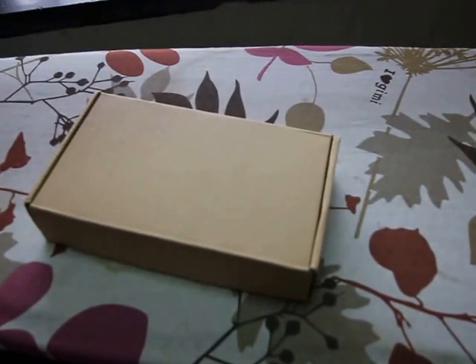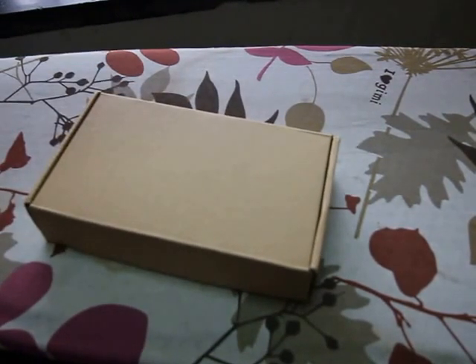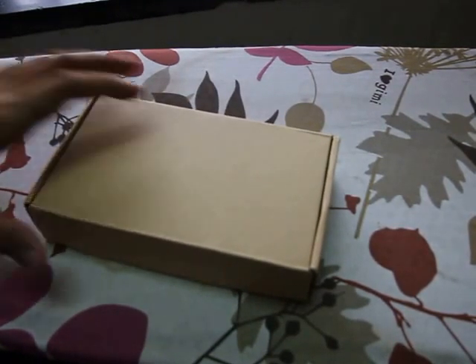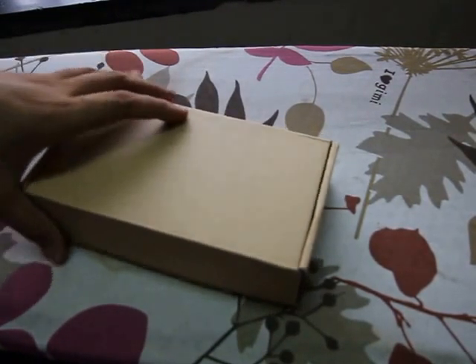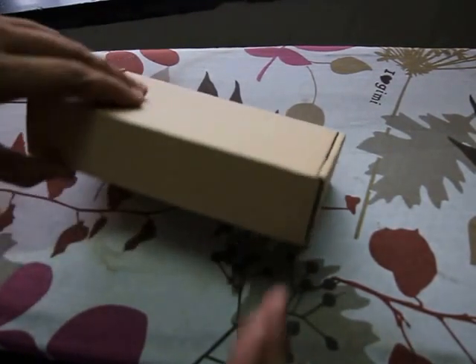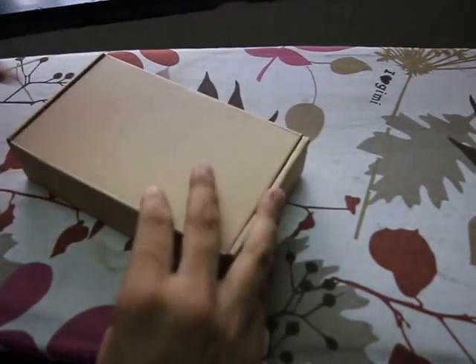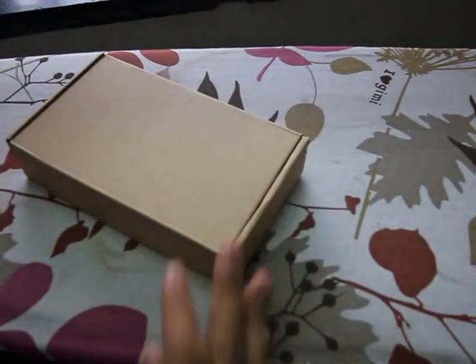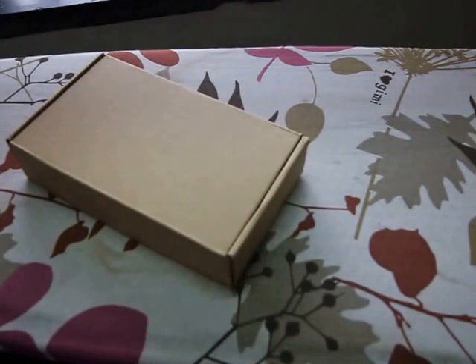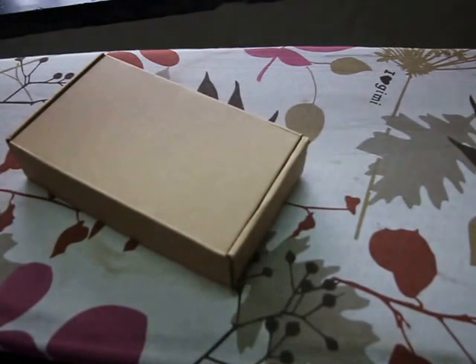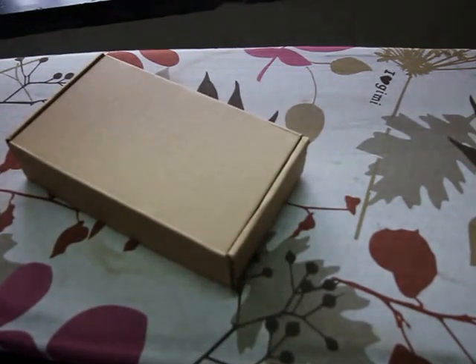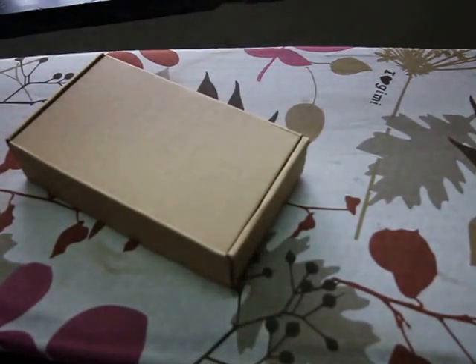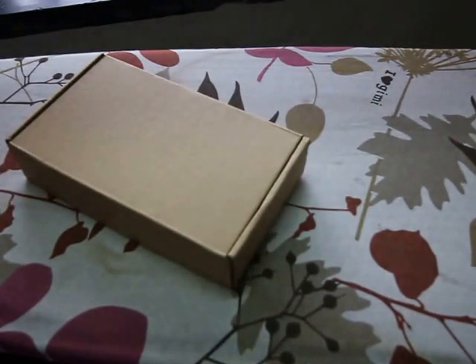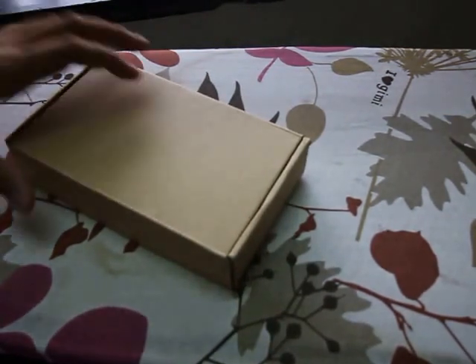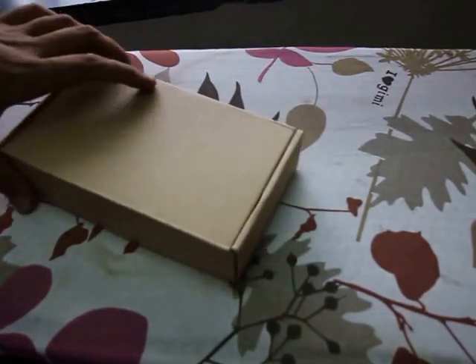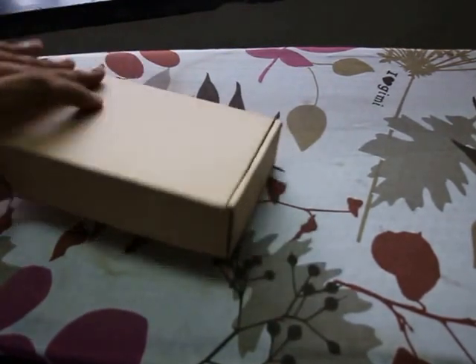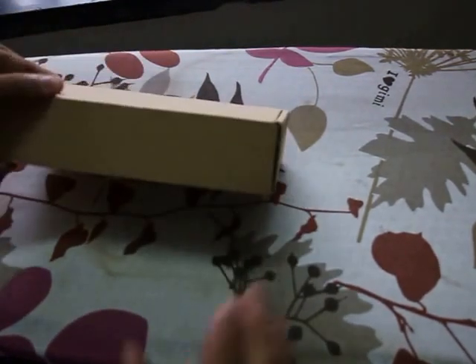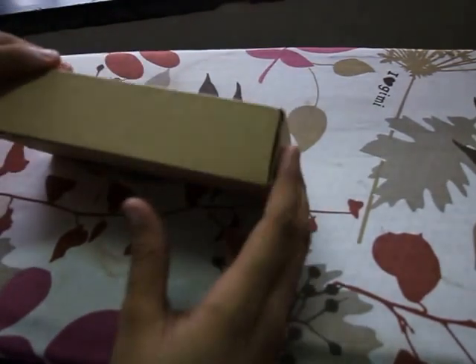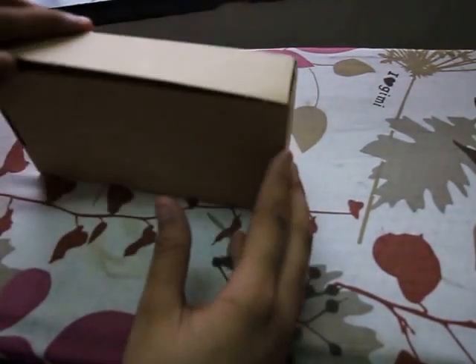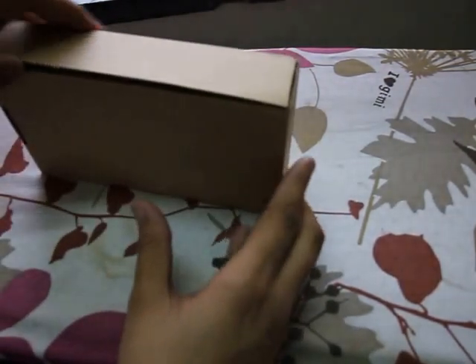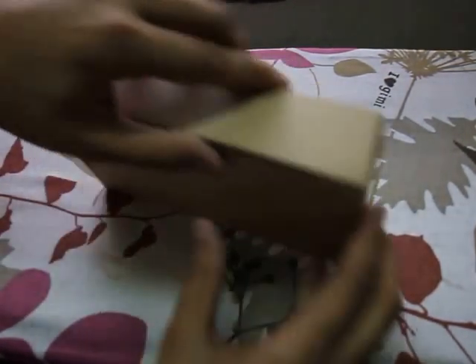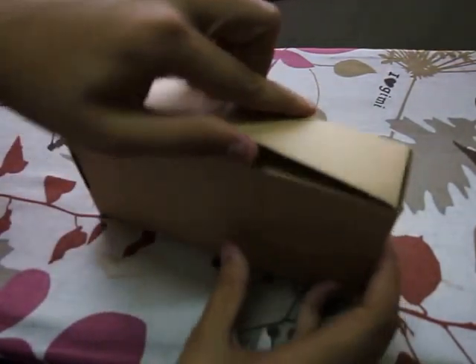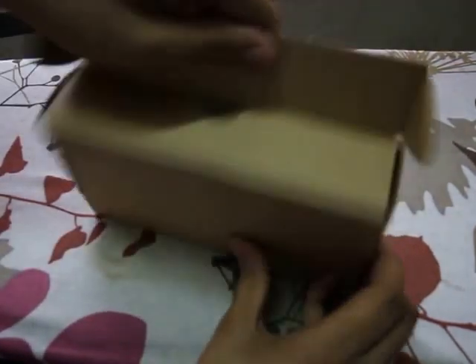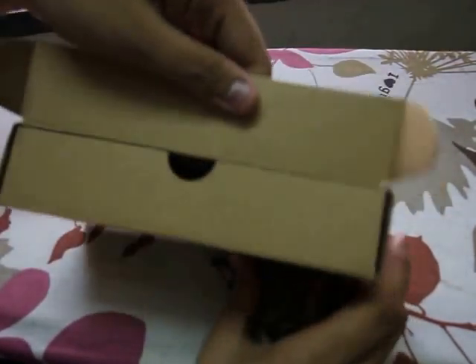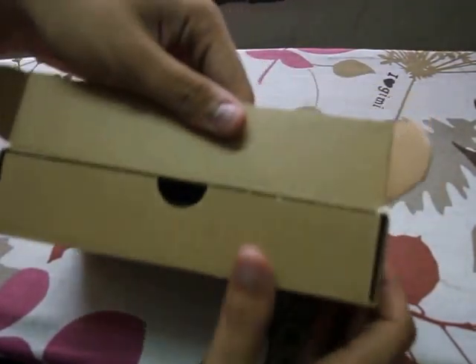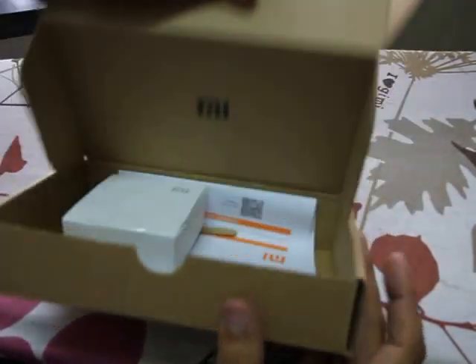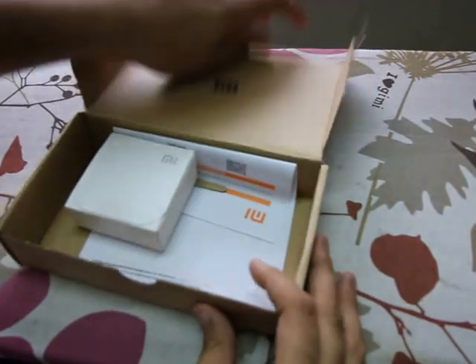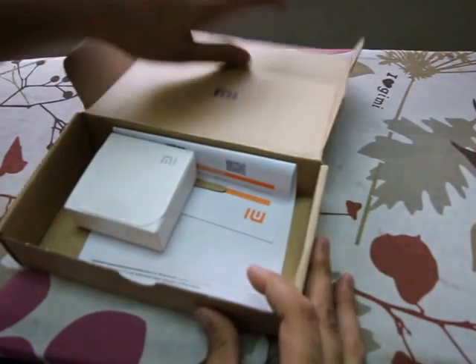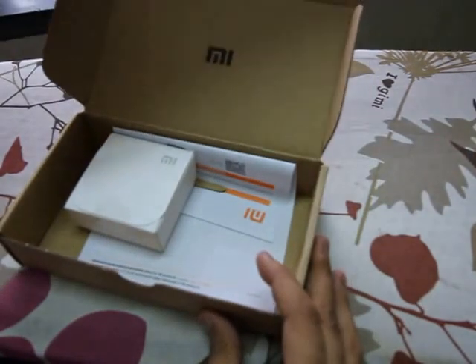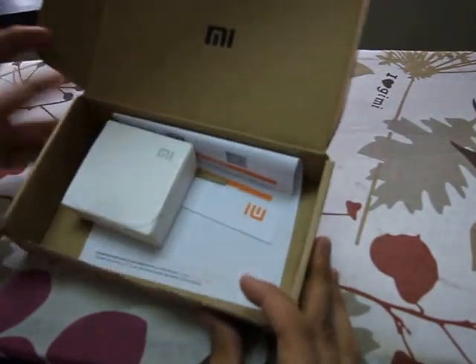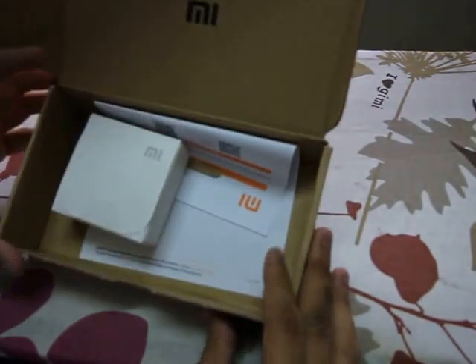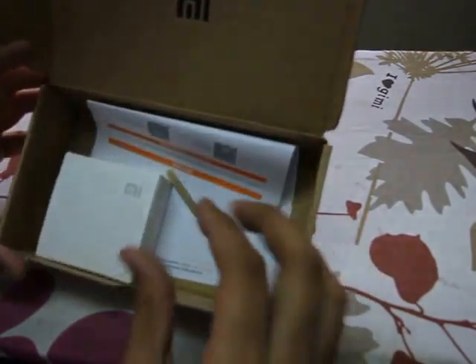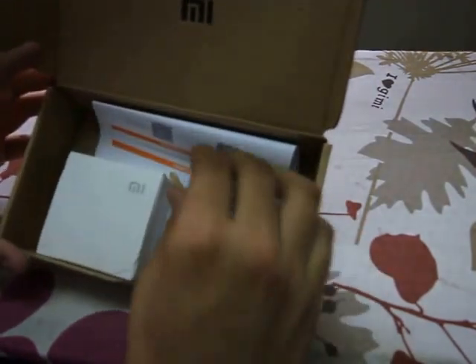It's a pretty good cardboard box. Without further ado, I'll just get into the box. So if we flip this open, we get a box inside a box.